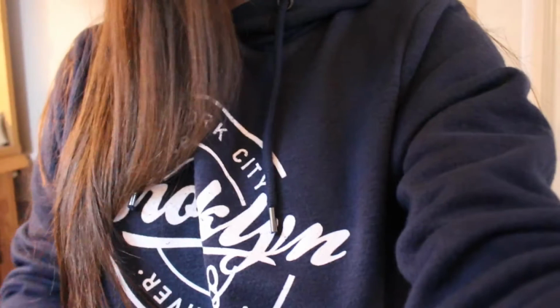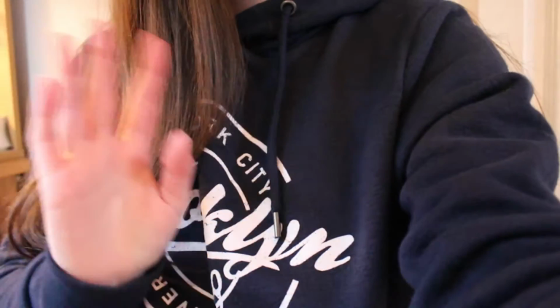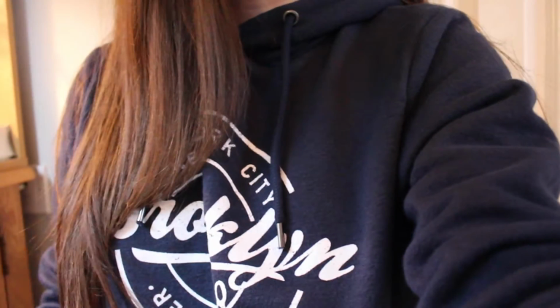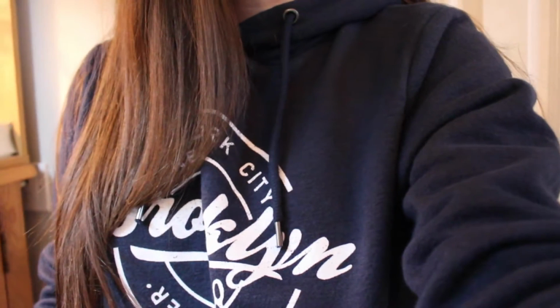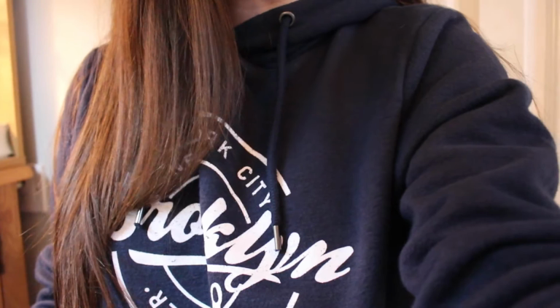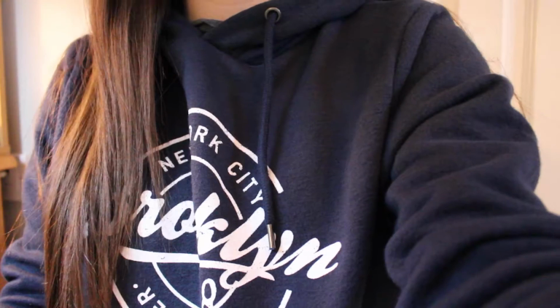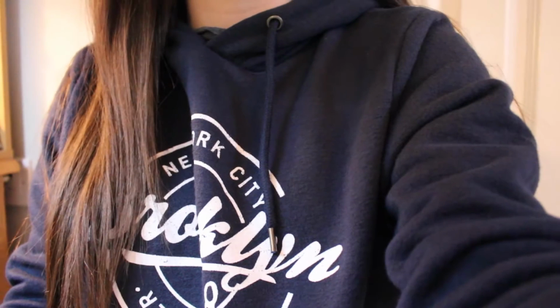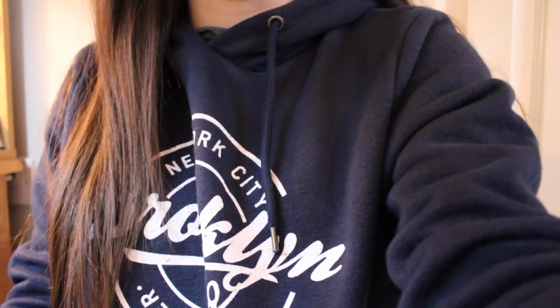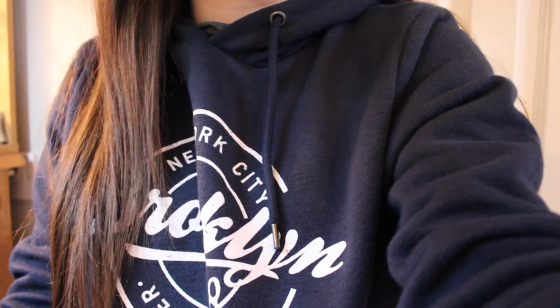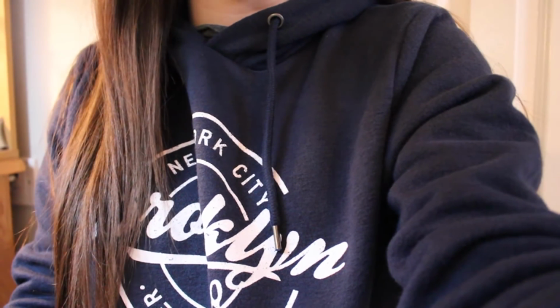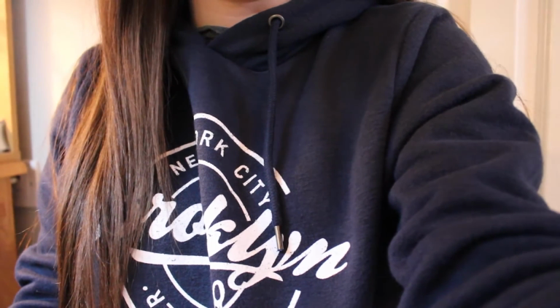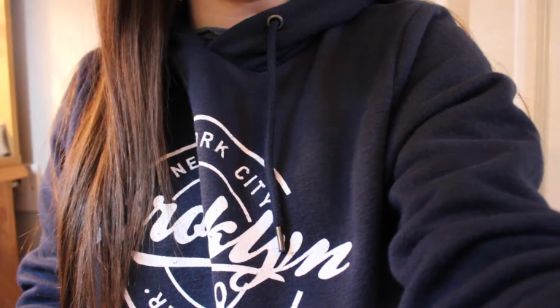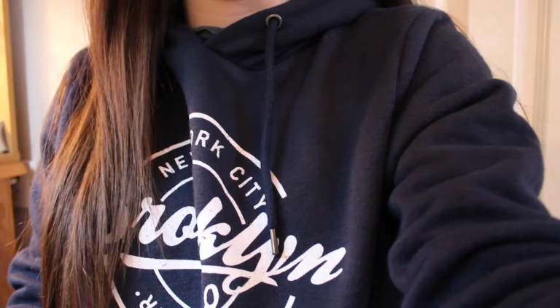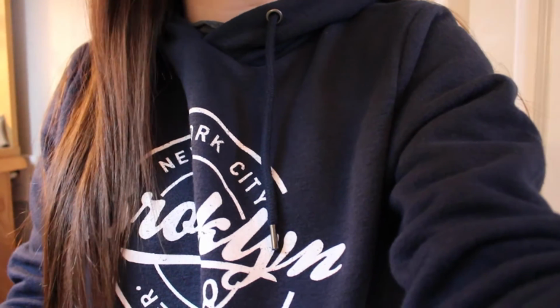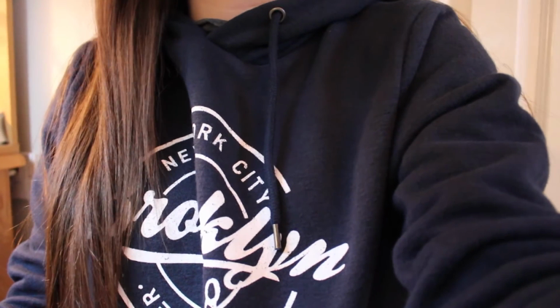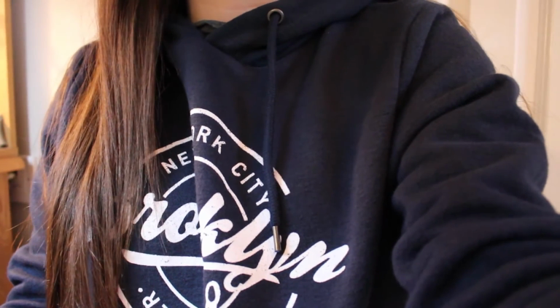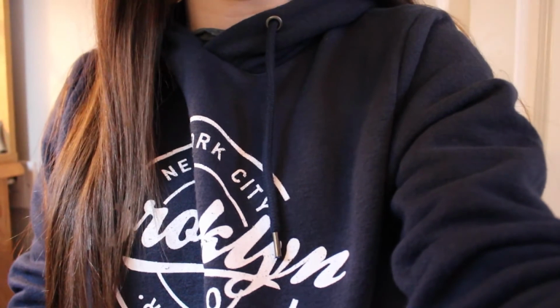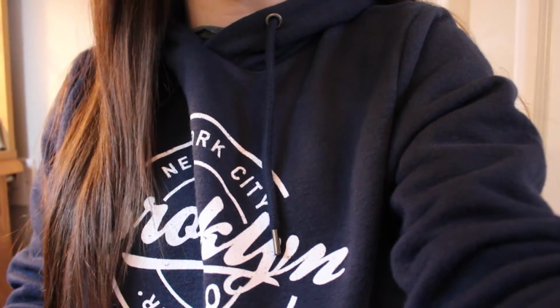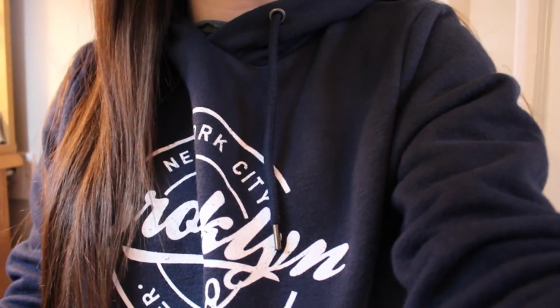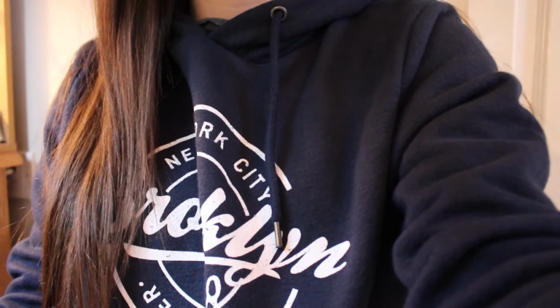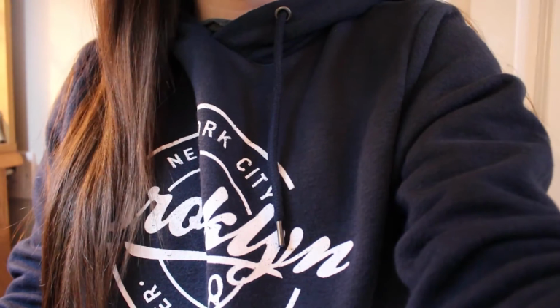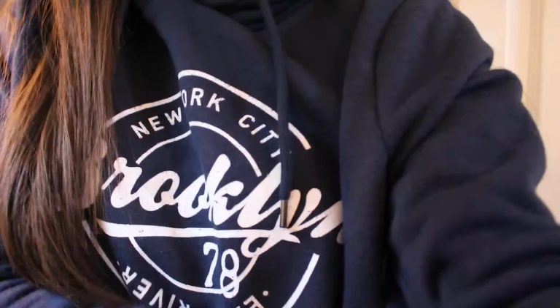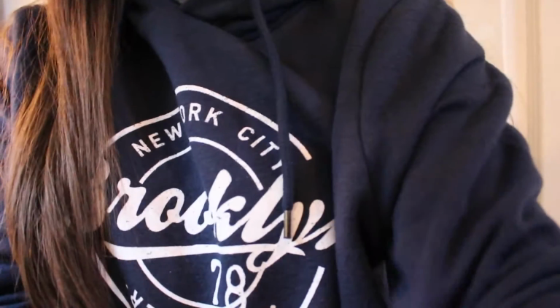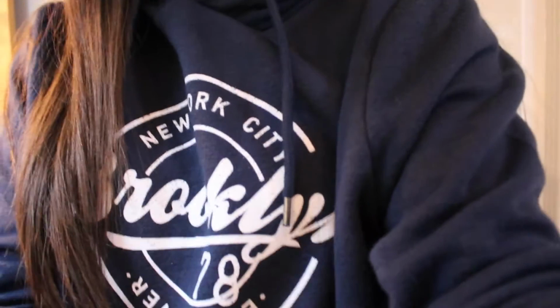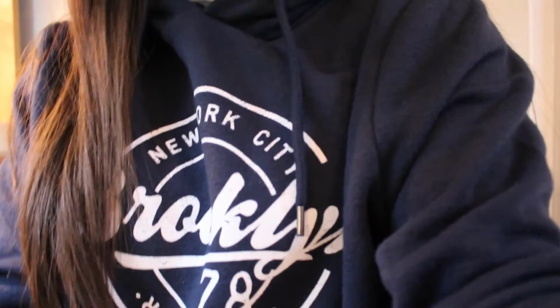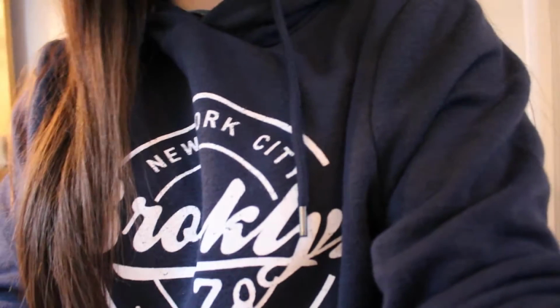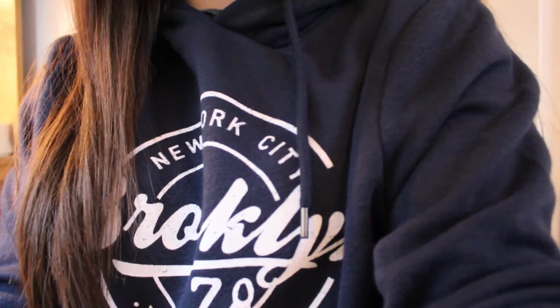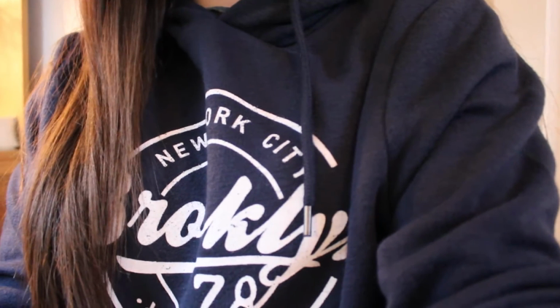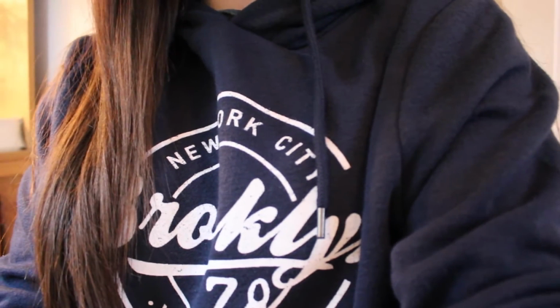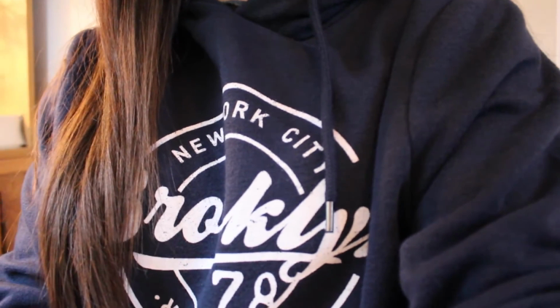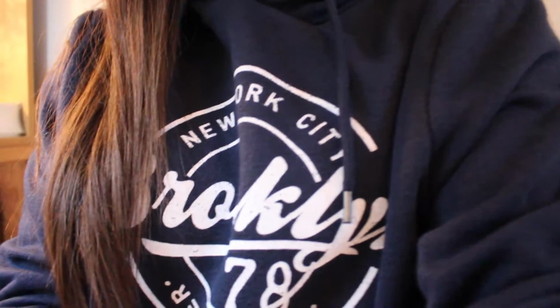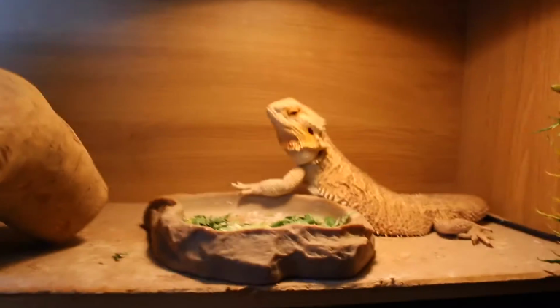Hey everyone, welcome back to my channel. I just wanted to apologize for not uploading in quite a while — I have been very busy with schoolwork, so I just thought I'd upload a video for you guys.